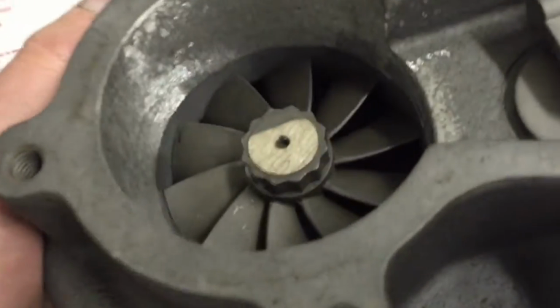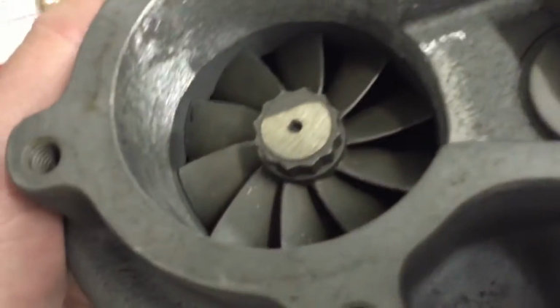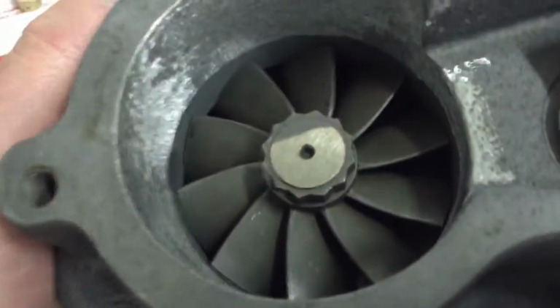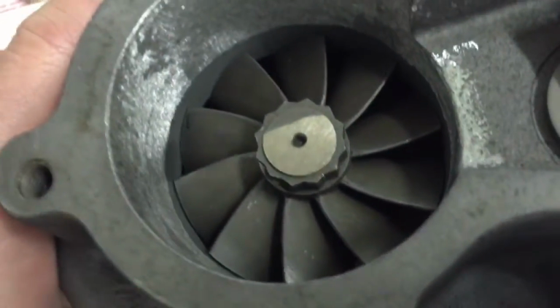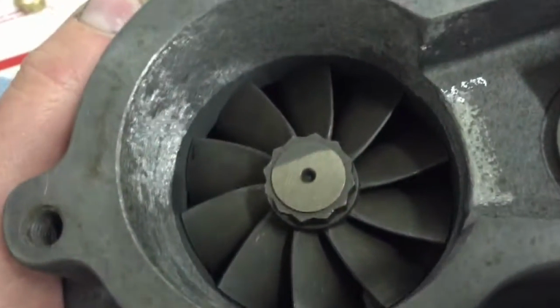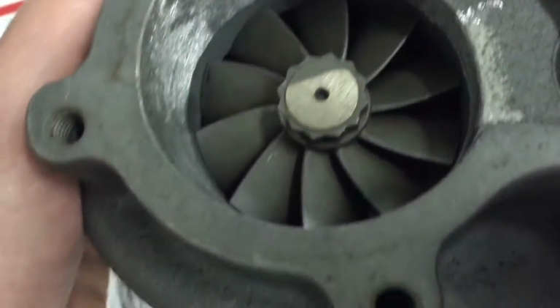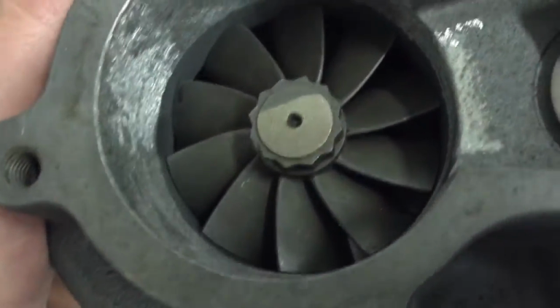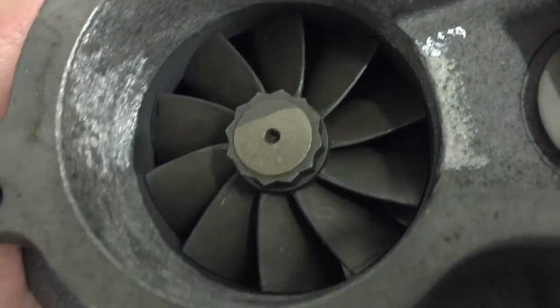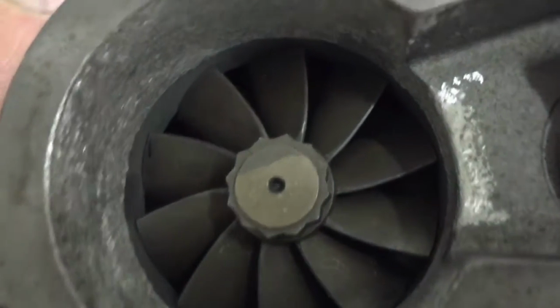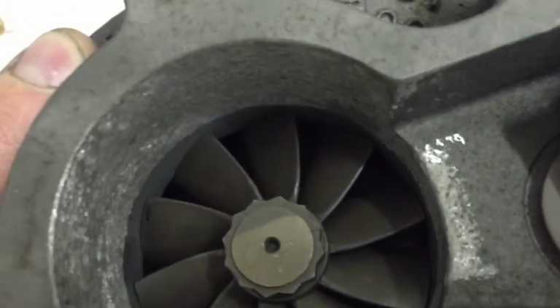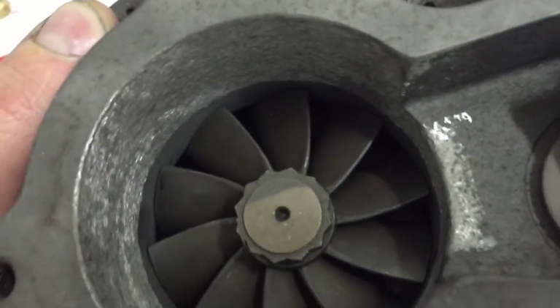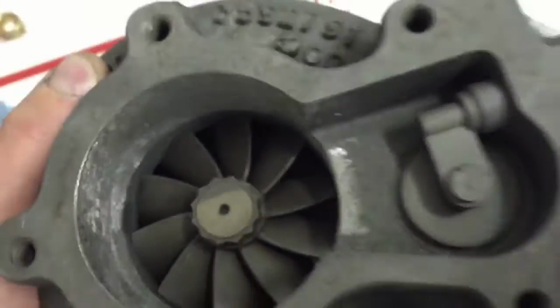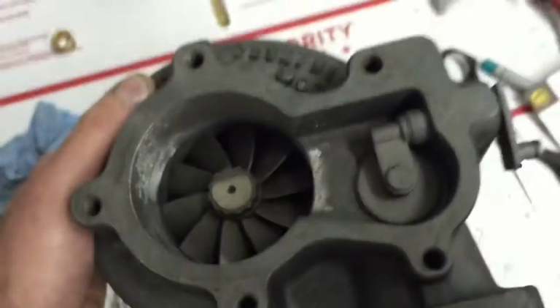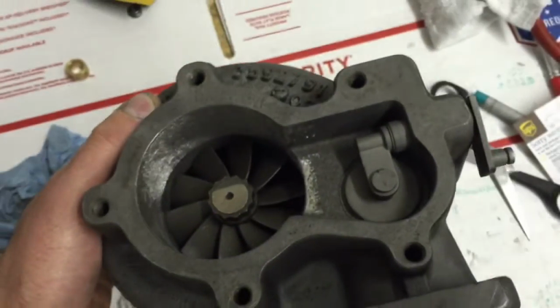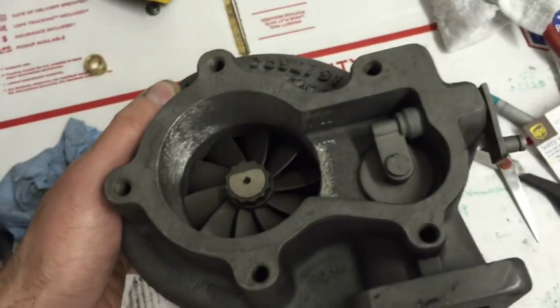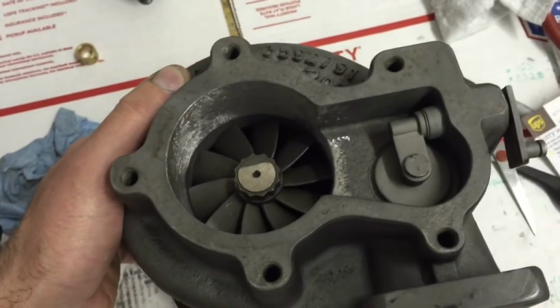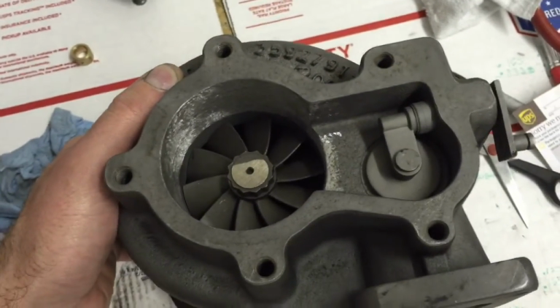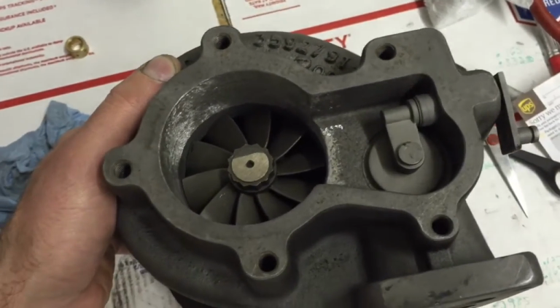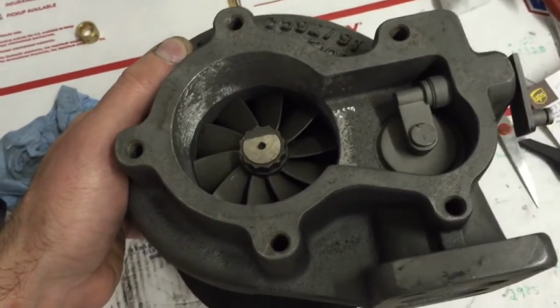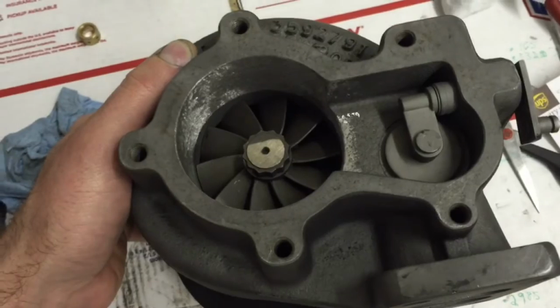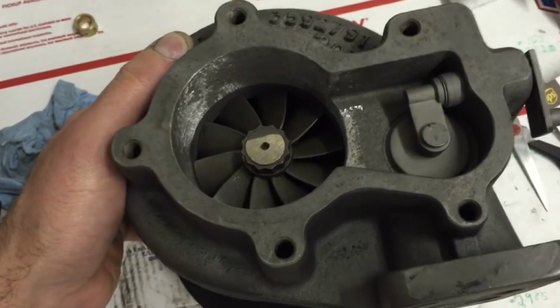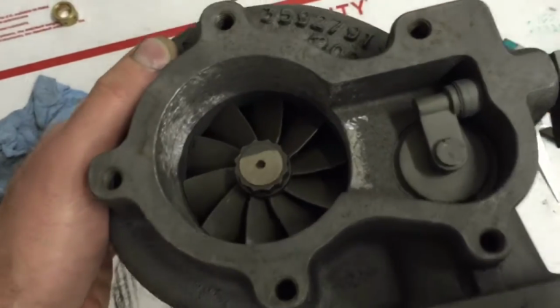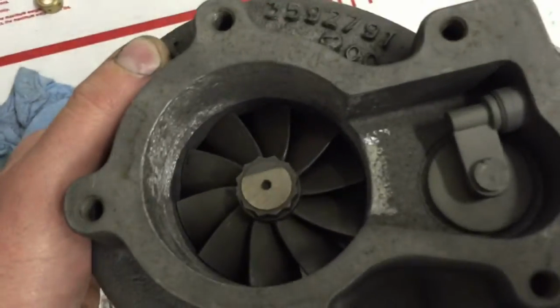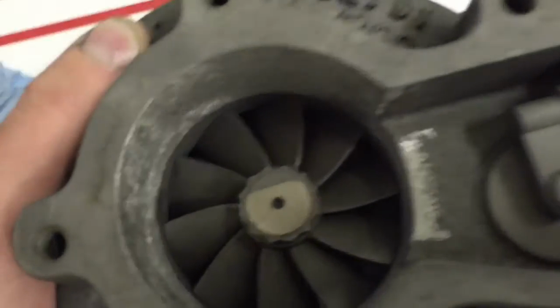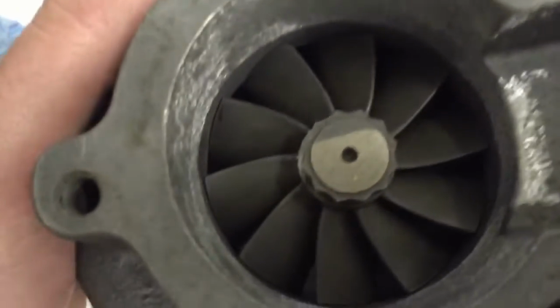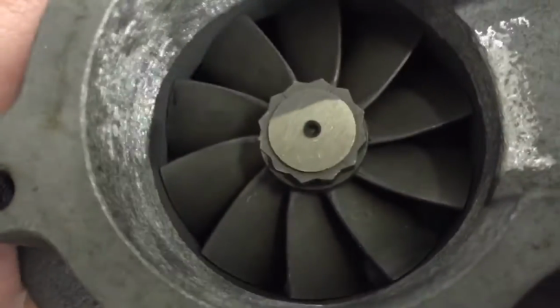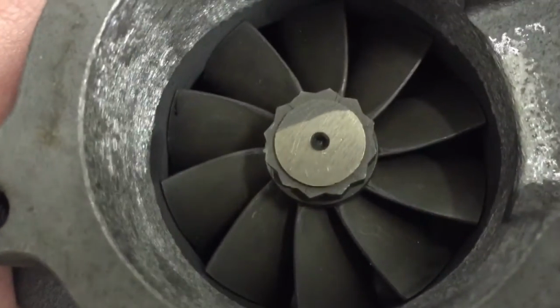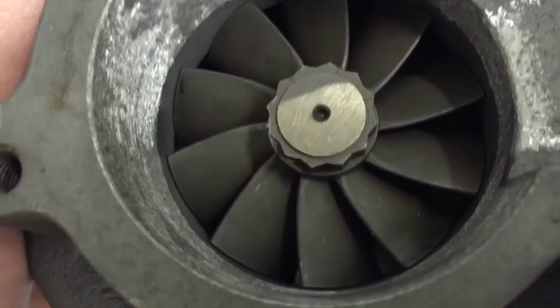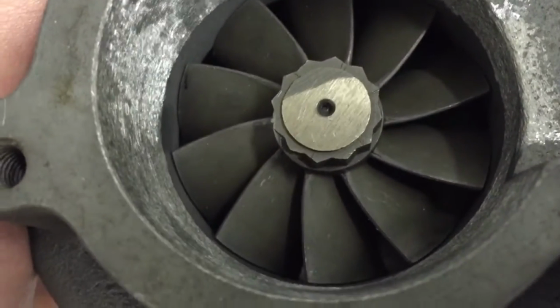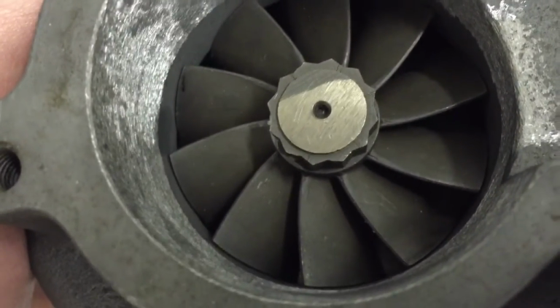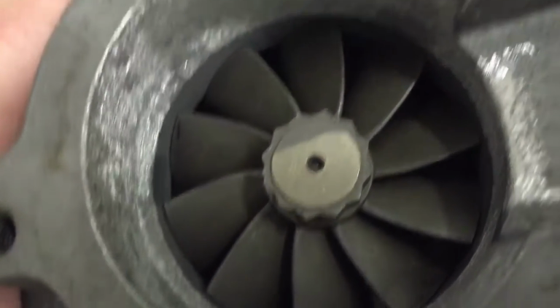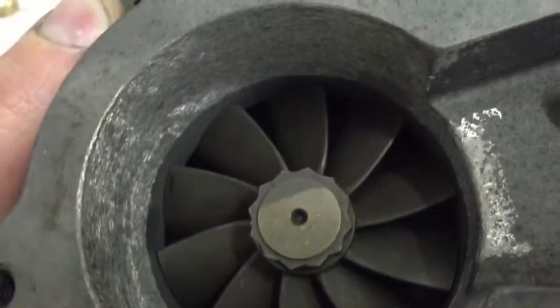Here's what it looks like after all the machining, and with it kind of assembled. I'm just holding it on there.